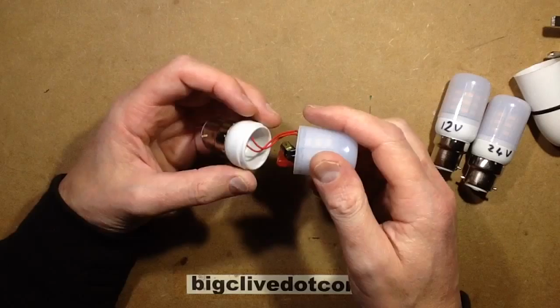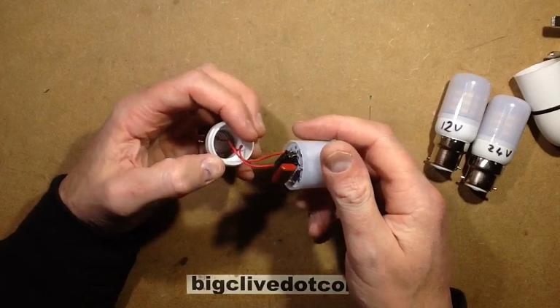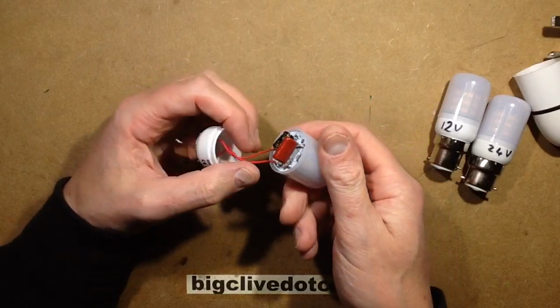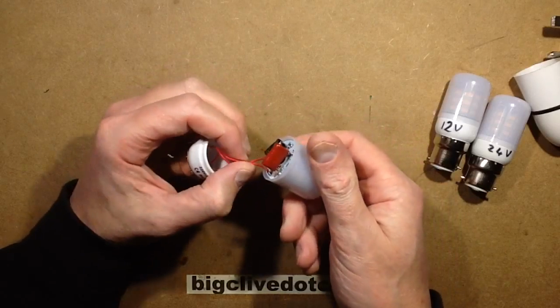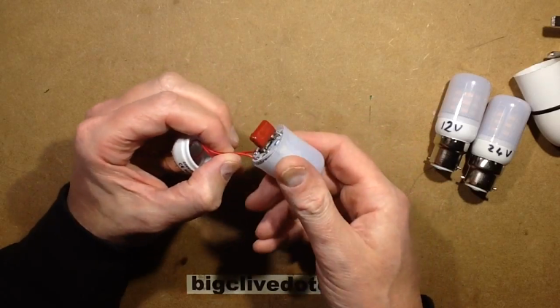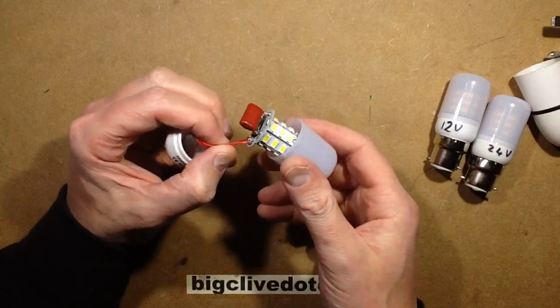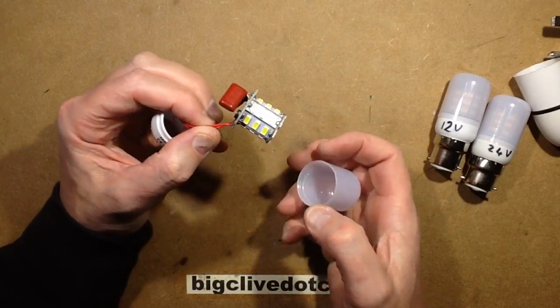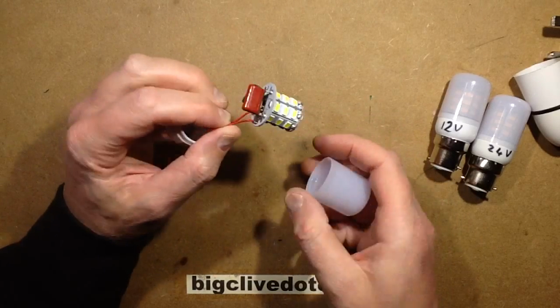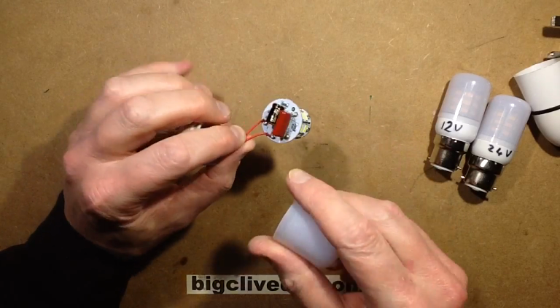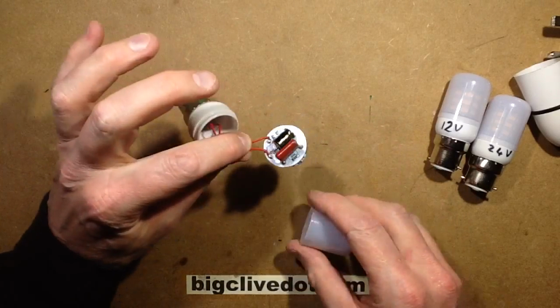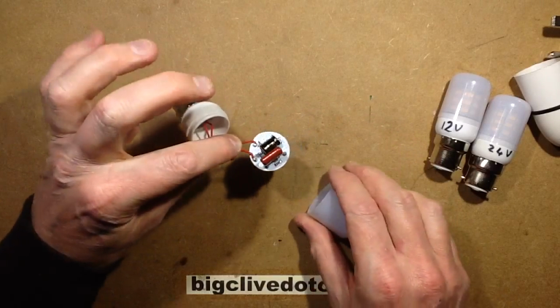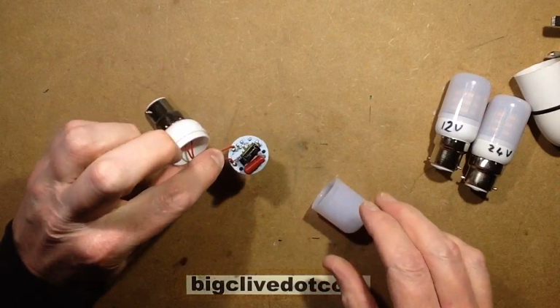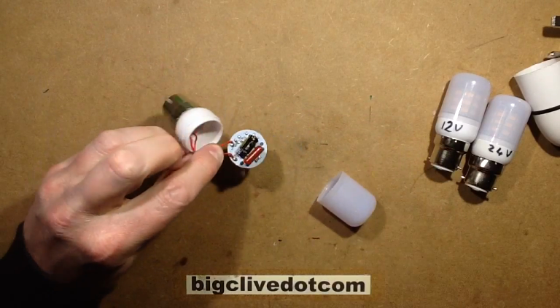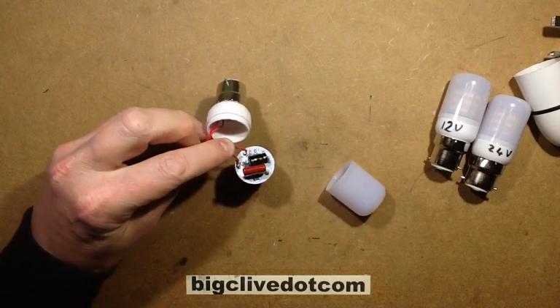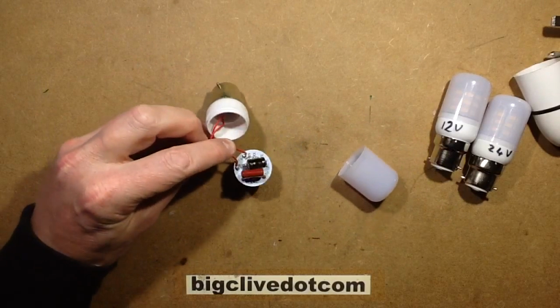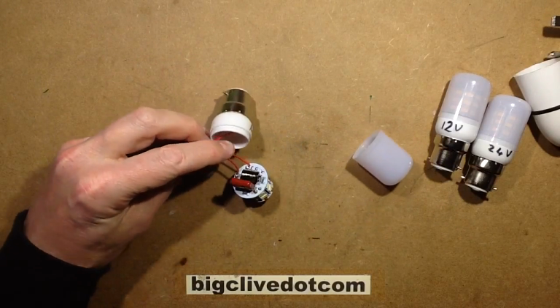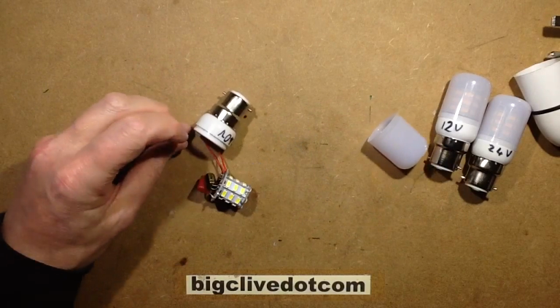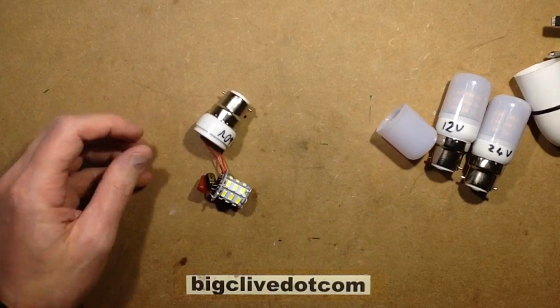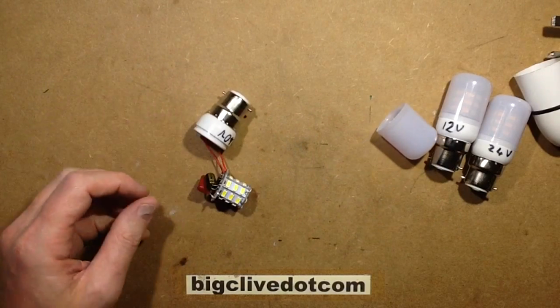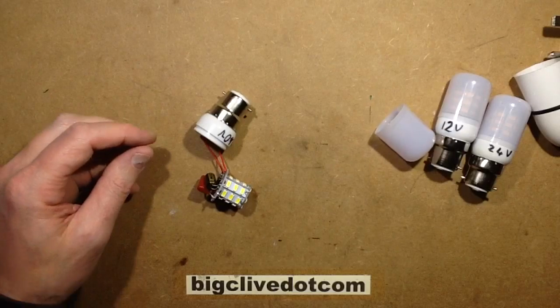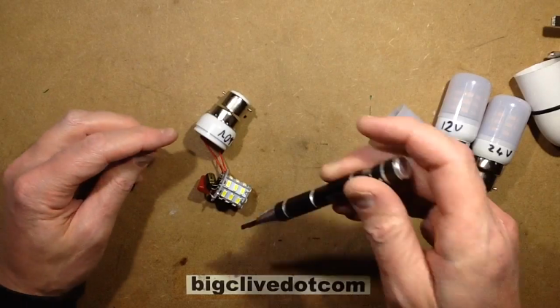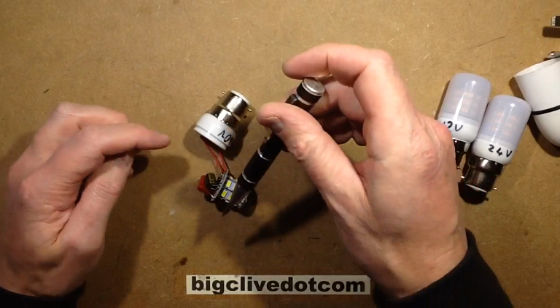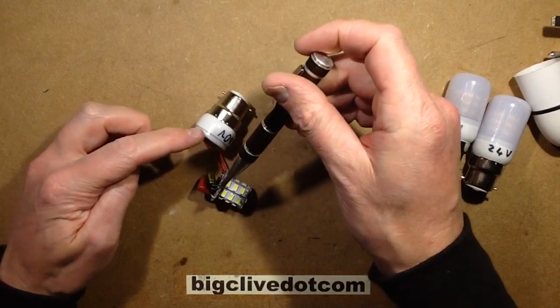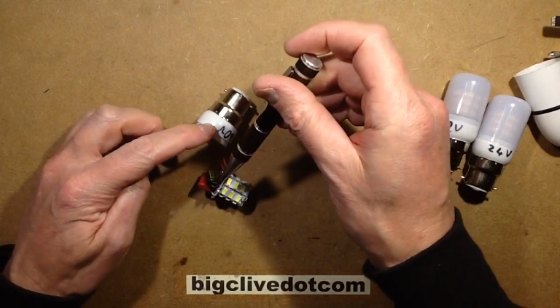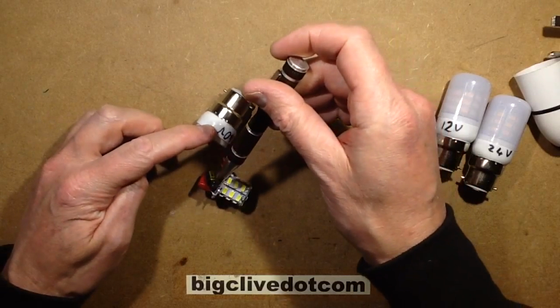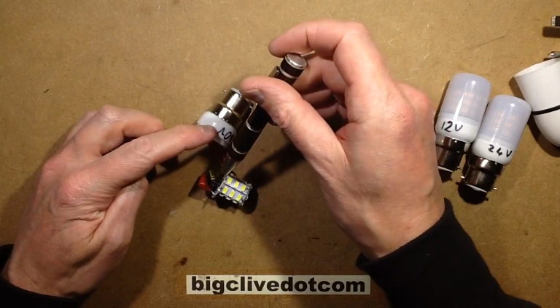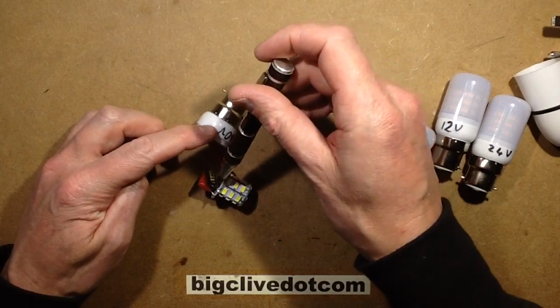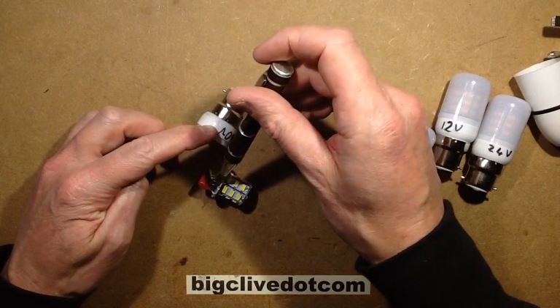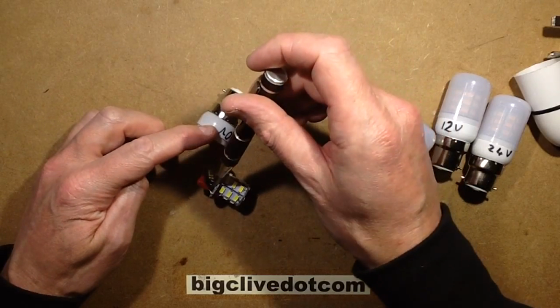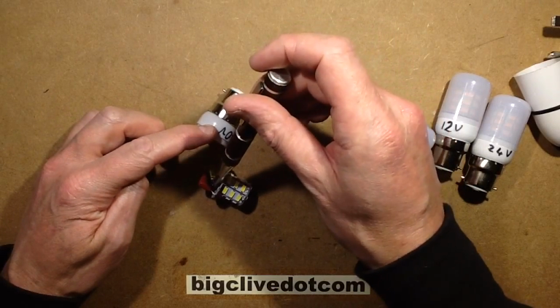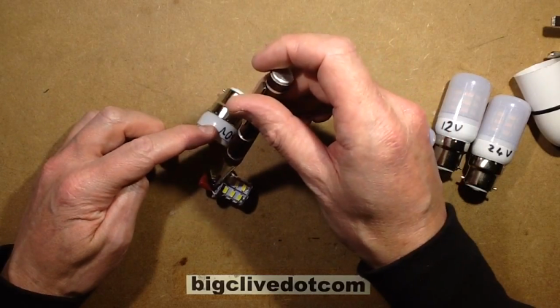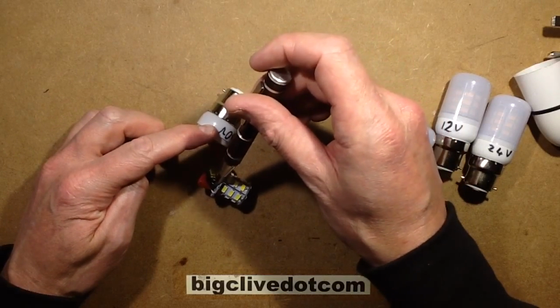Pretty typical of what you'd expect. It's got the circuit board. I'm just going to short out that big fat capacitor with a metal screwdriver.